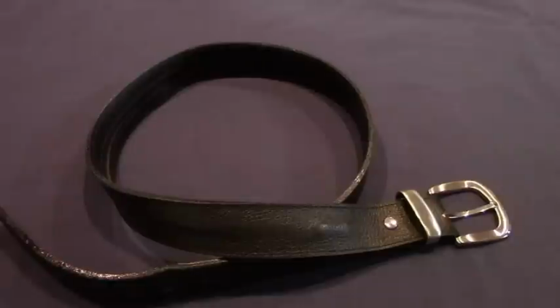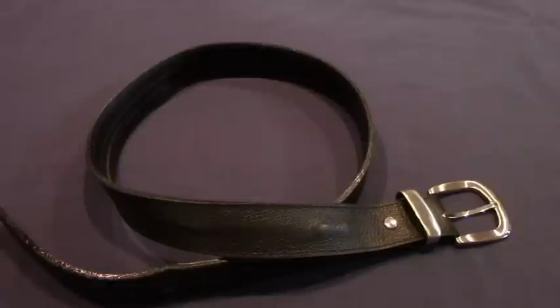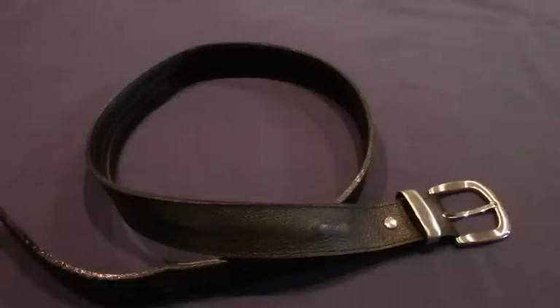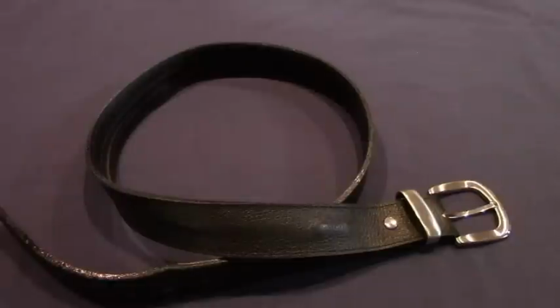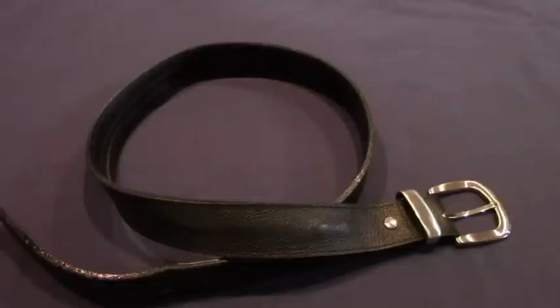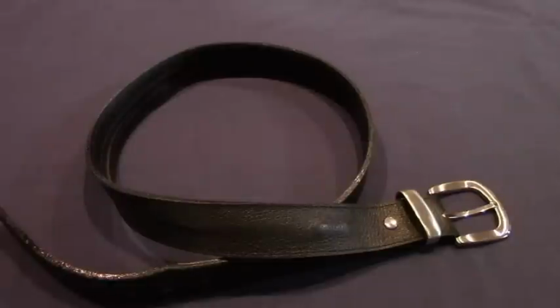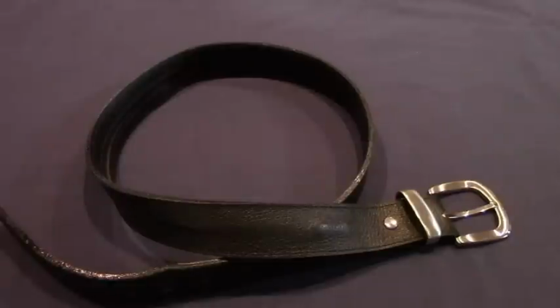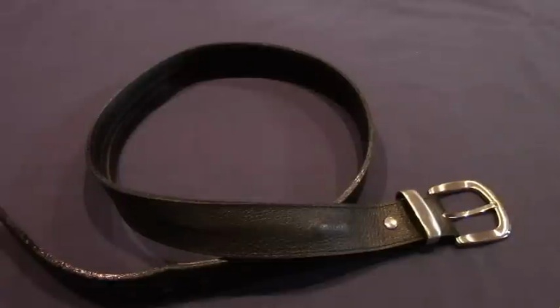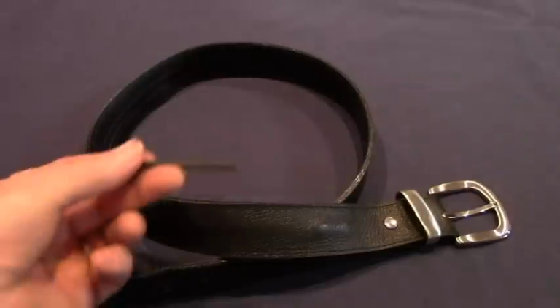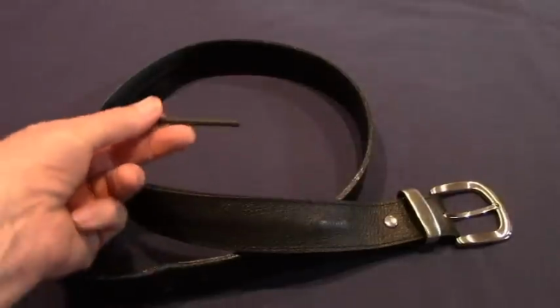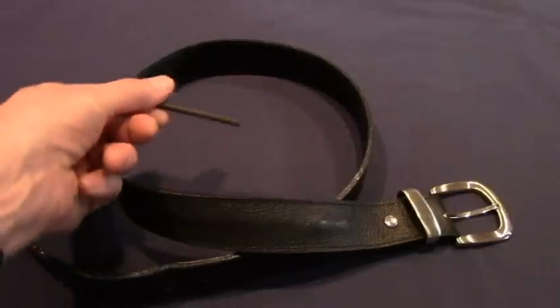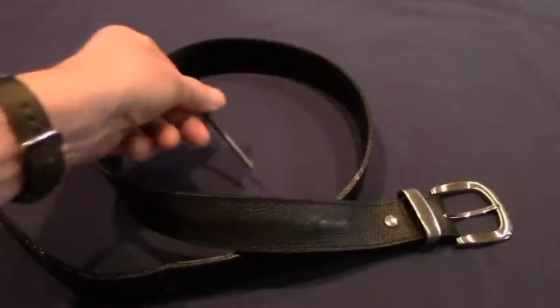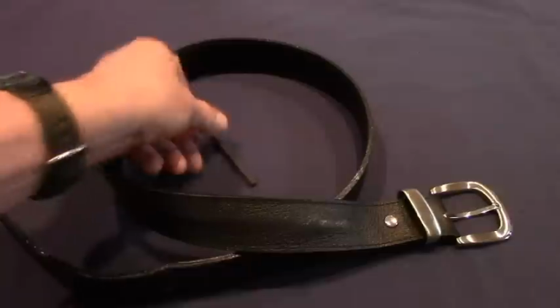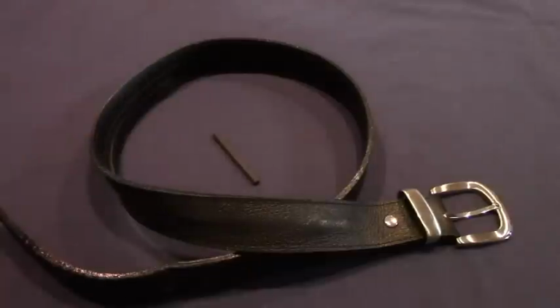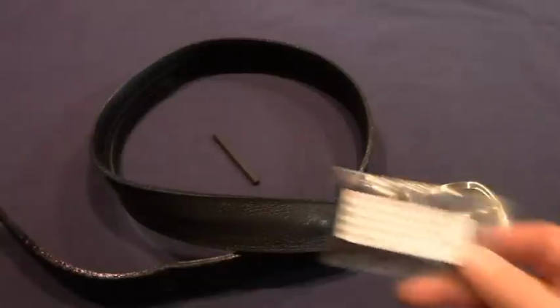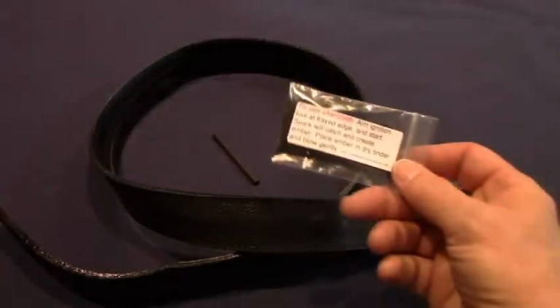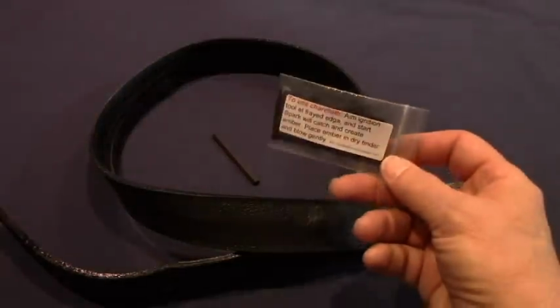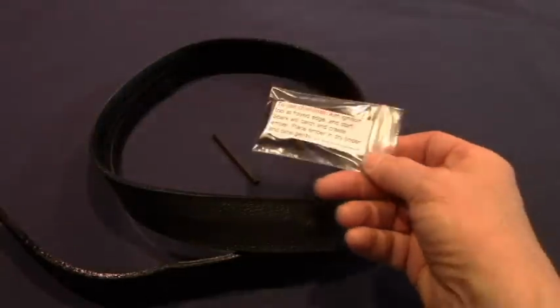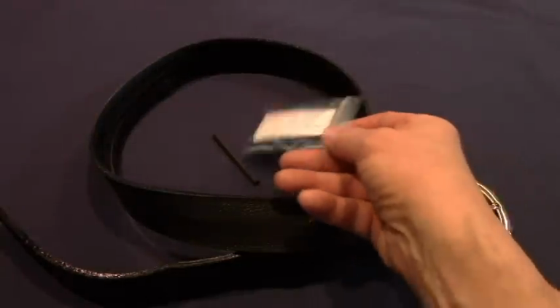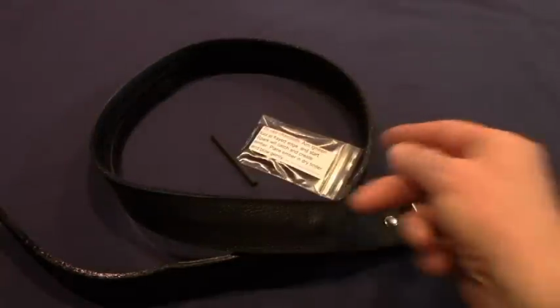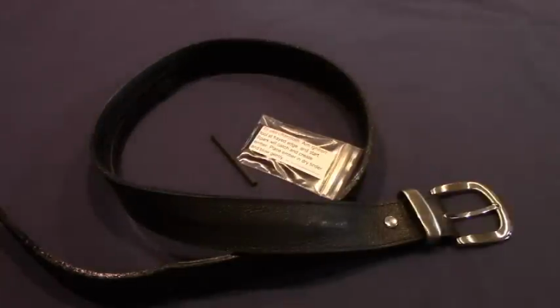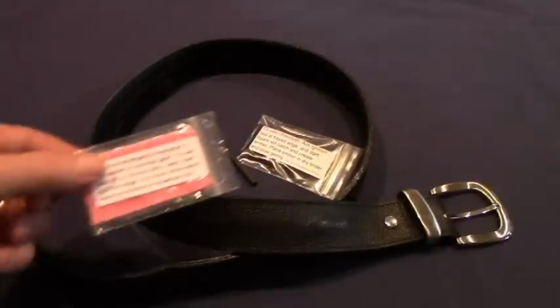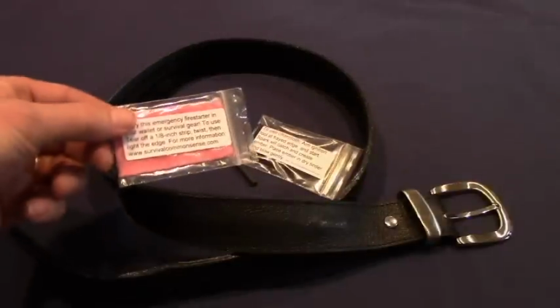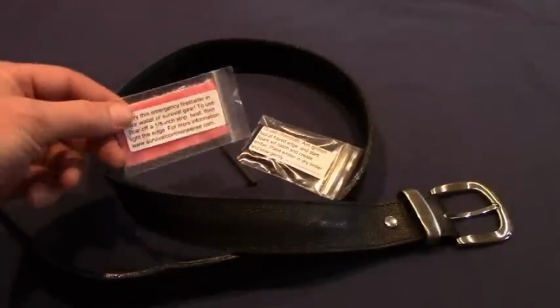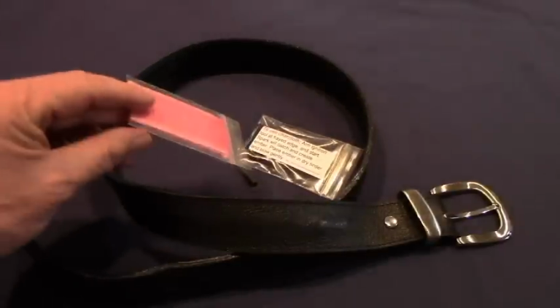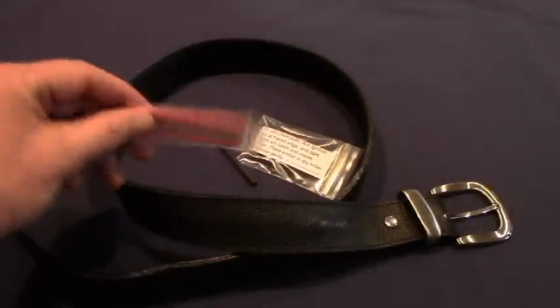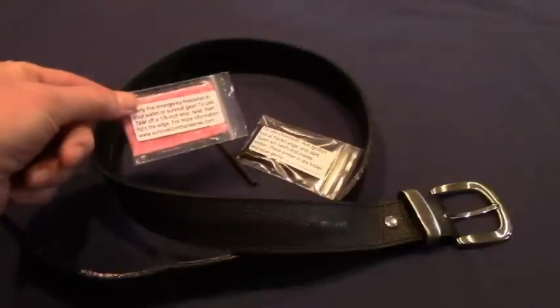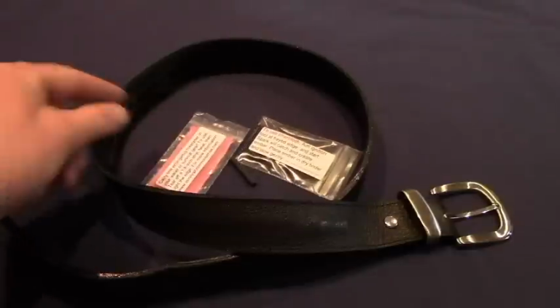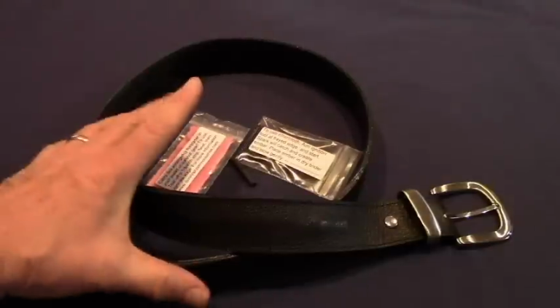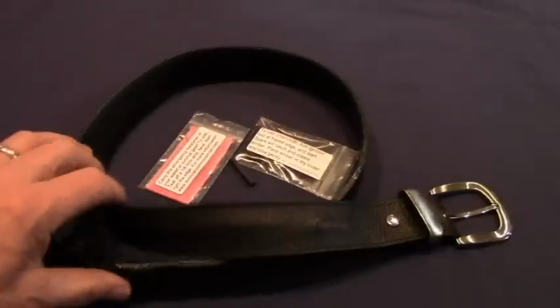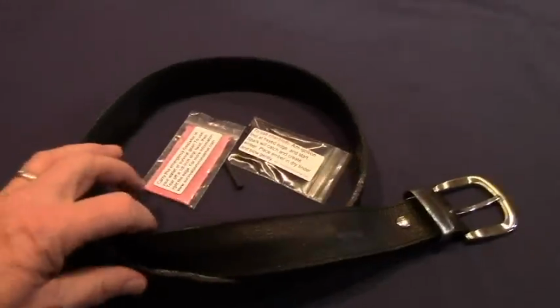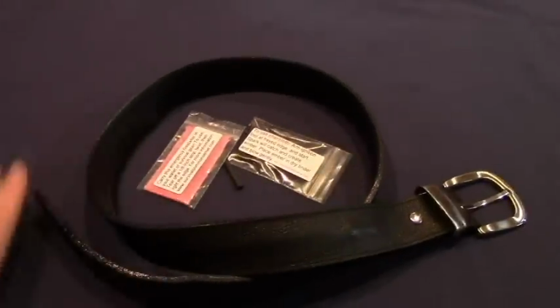A more effective way to make your belt a fire starting kit is to include a ferrocerium rod, some char cloth to catch a spark, and then possibly some of this waxed fire starter. All of this will fit in the belt handily.